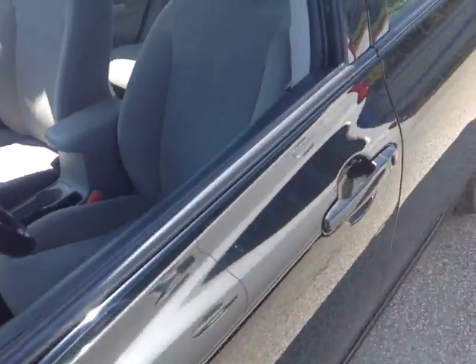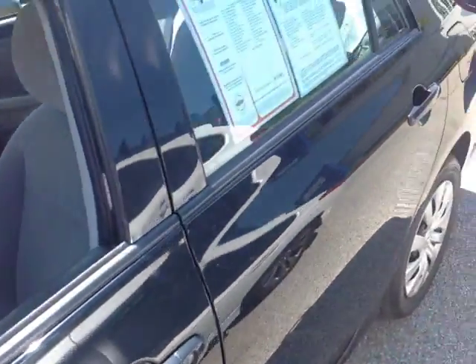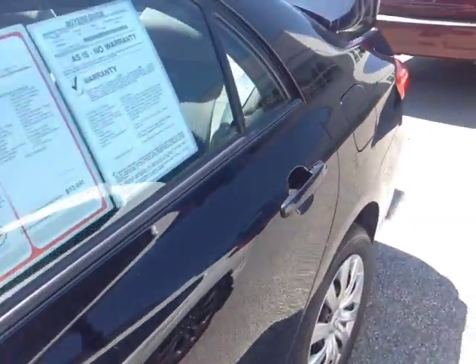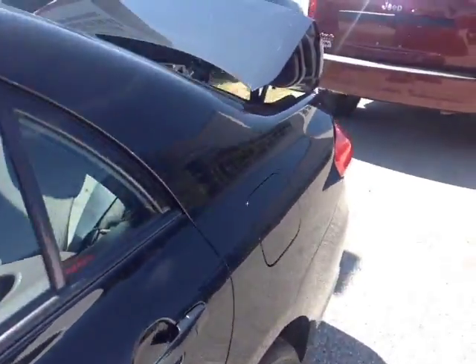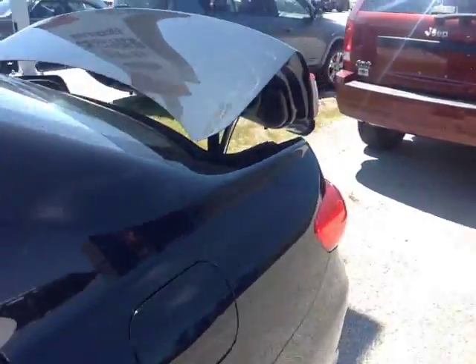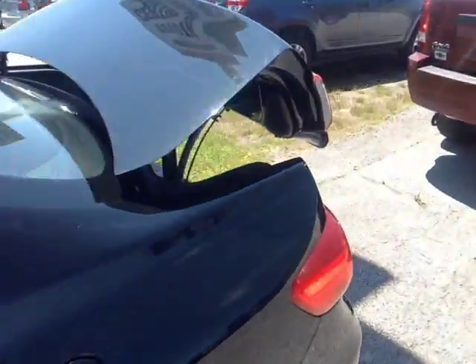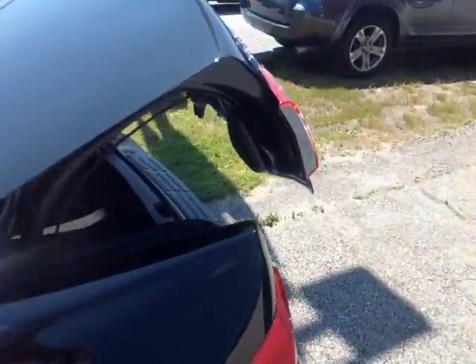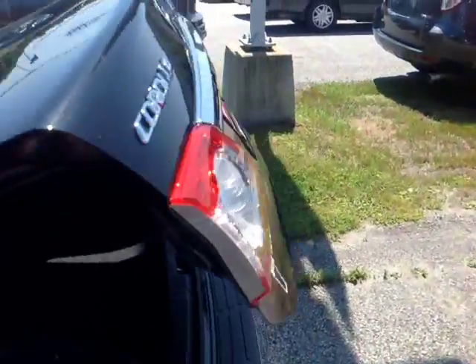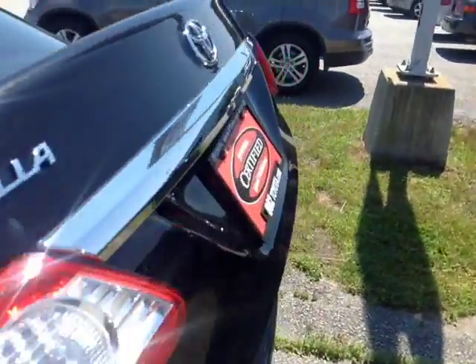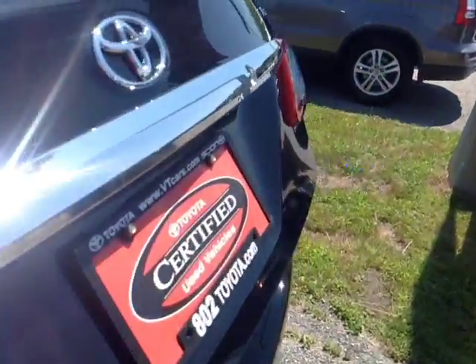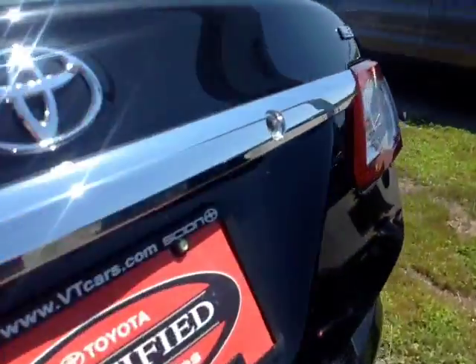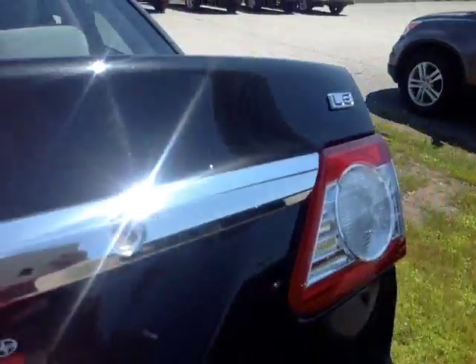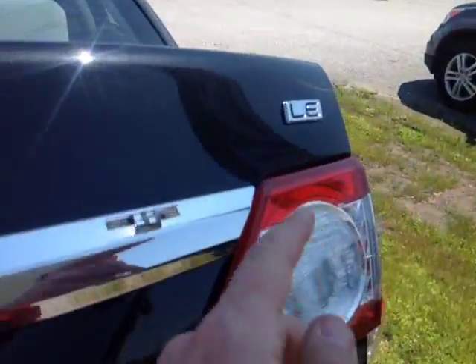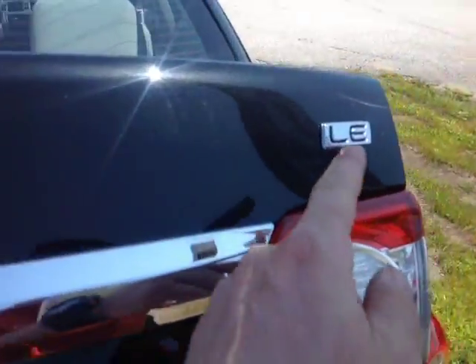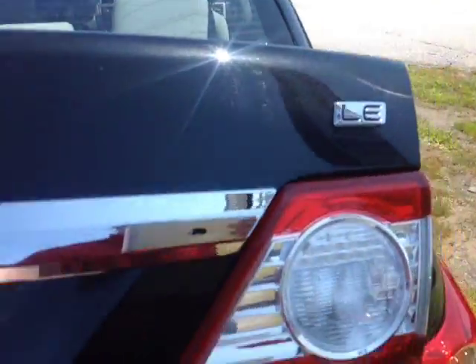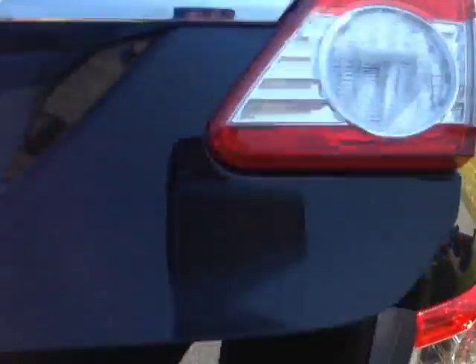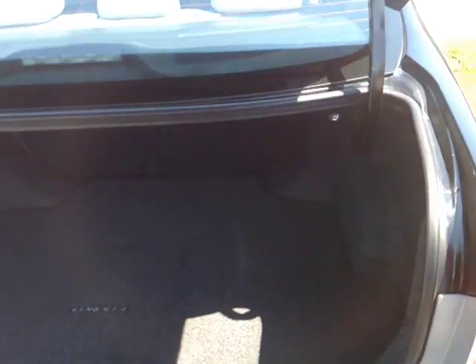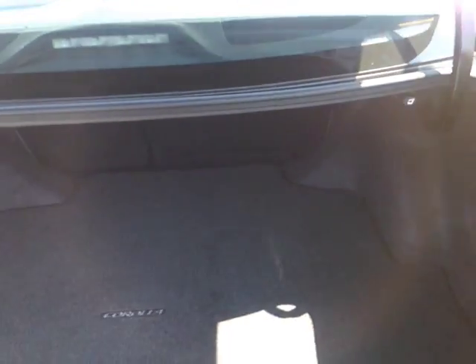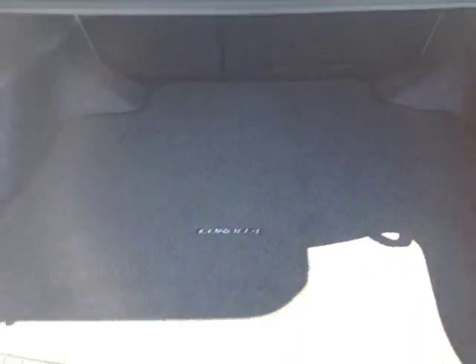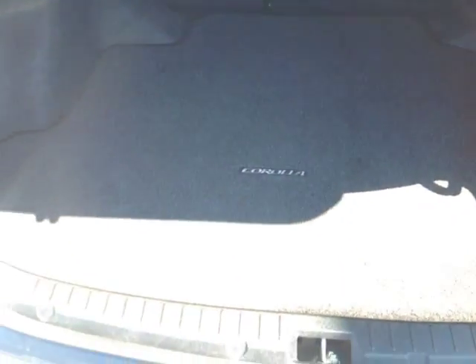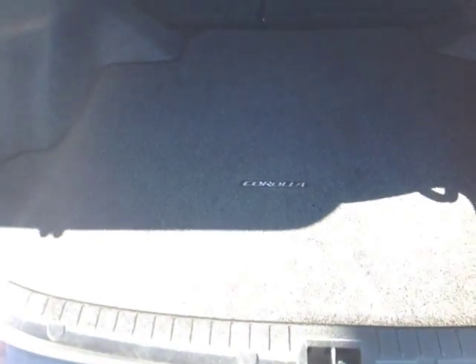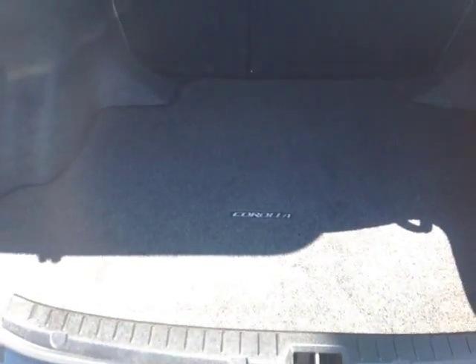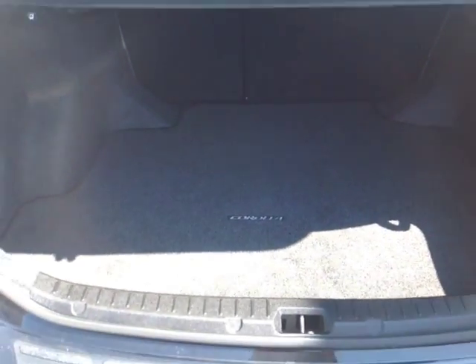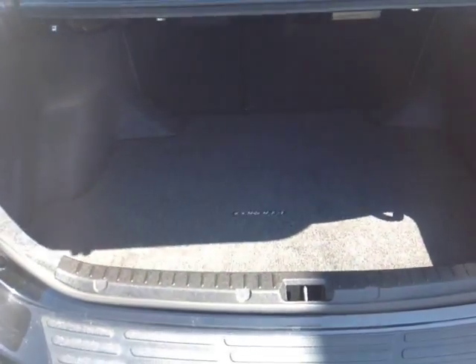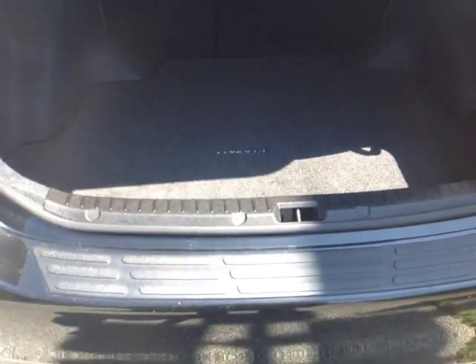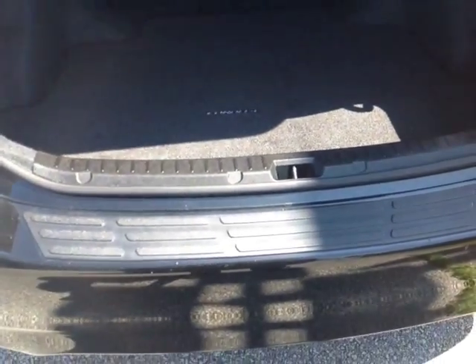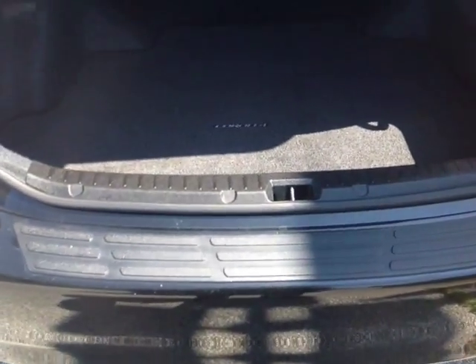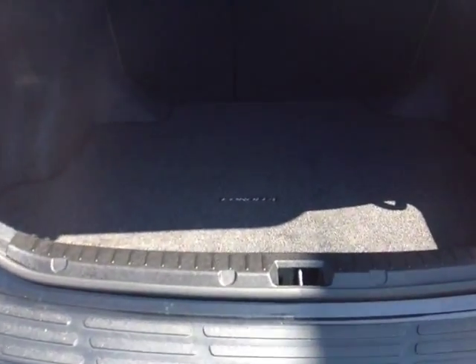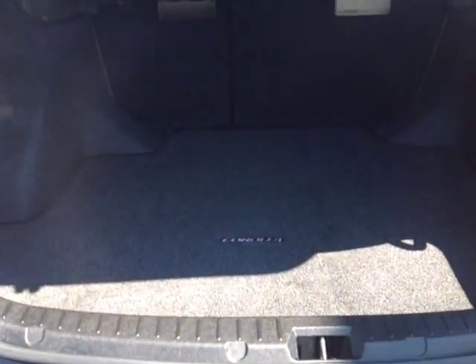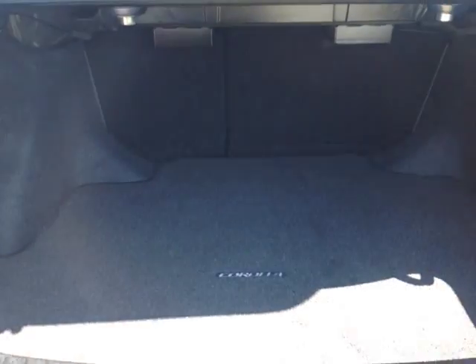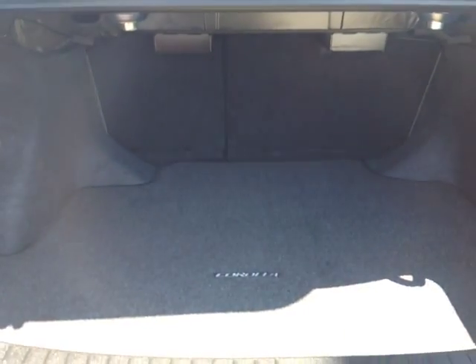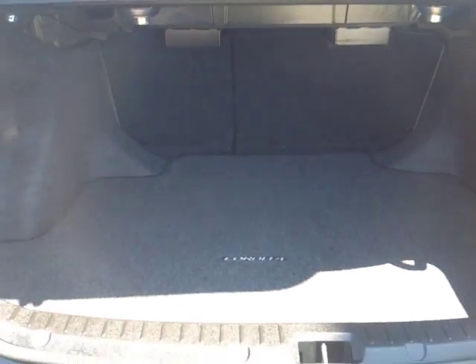Let's go around to the back and take a look at the trunk space here. We've got your LE badge up on the right hand corner, an elegantly carpeted Corolla cargo mat, and a bumper guard there.